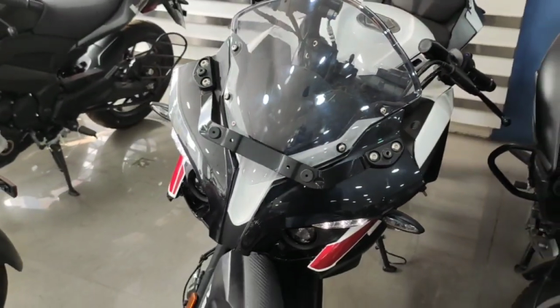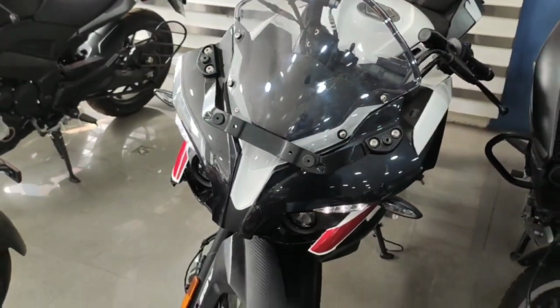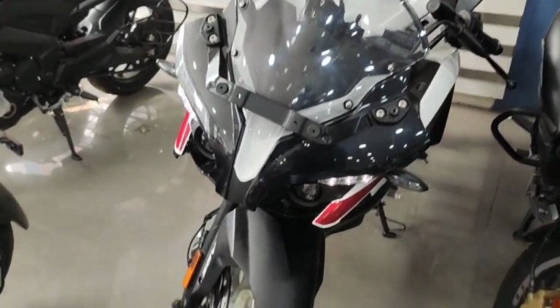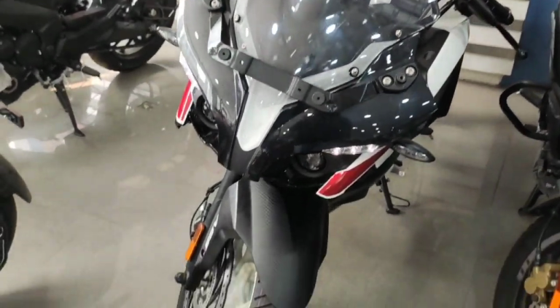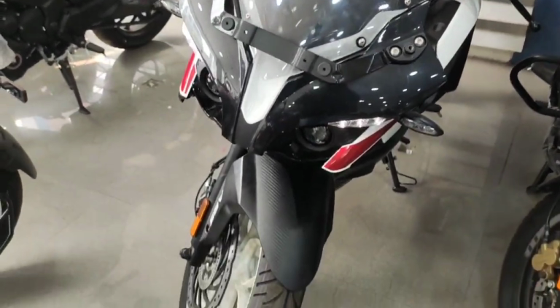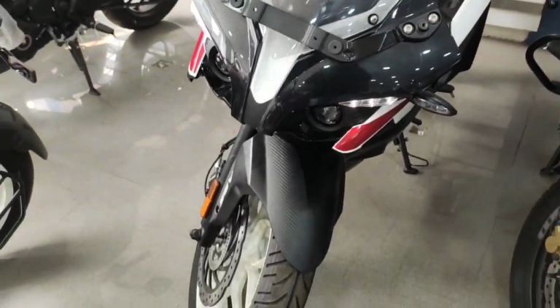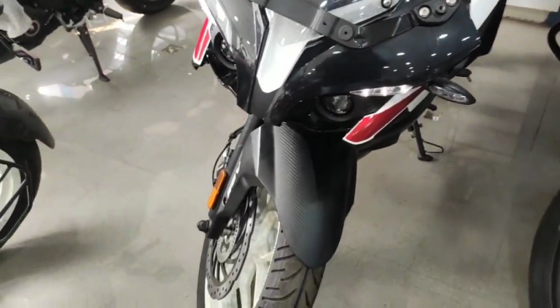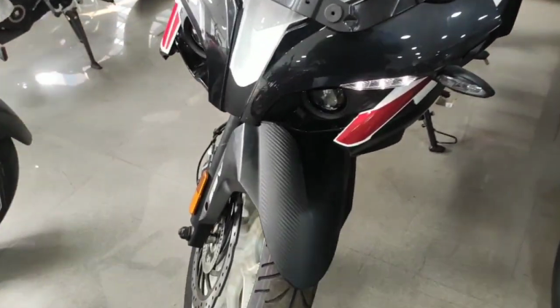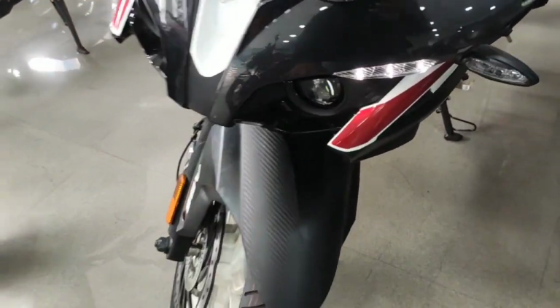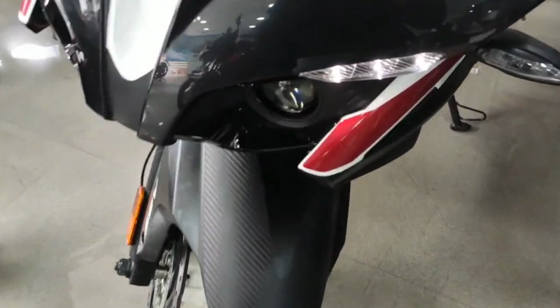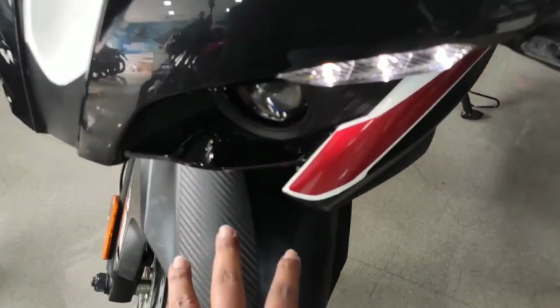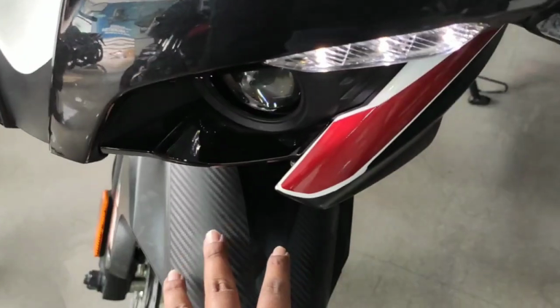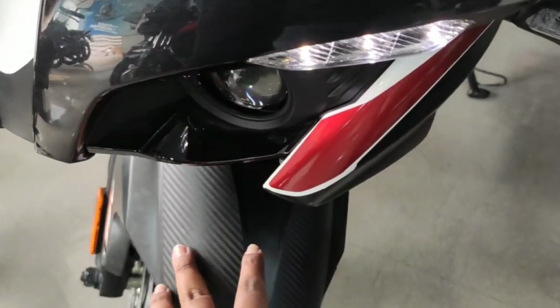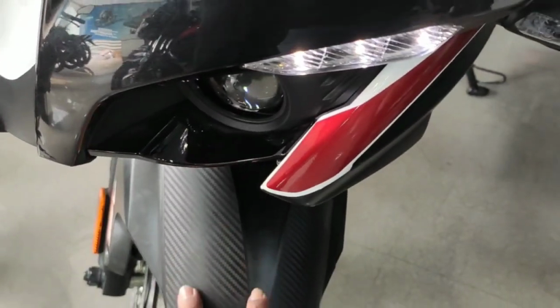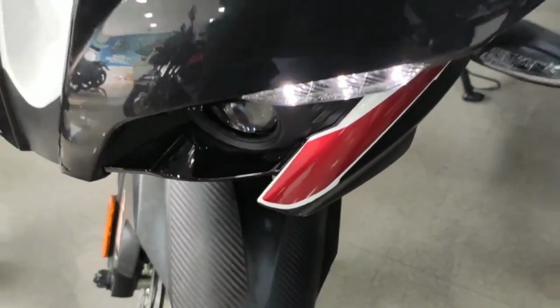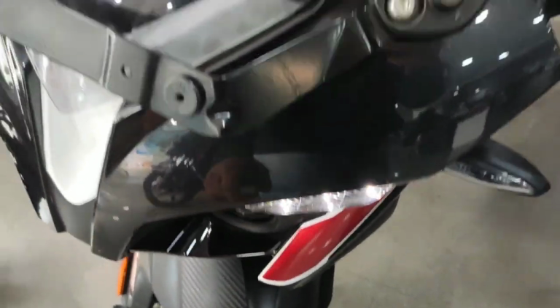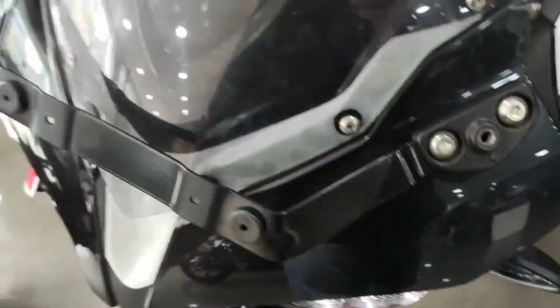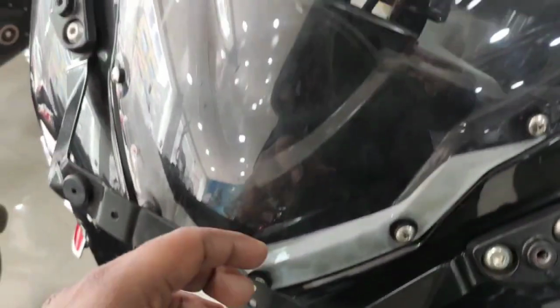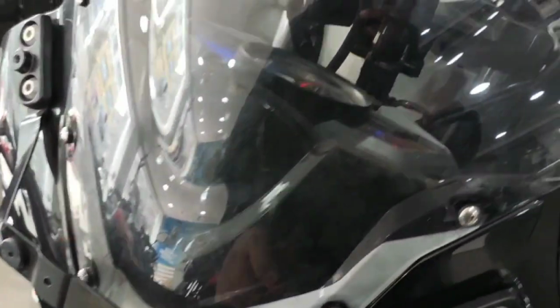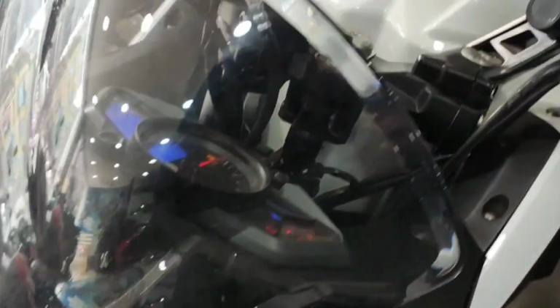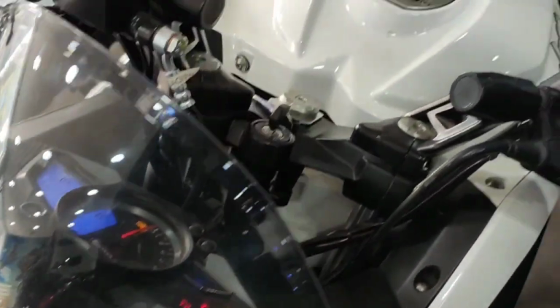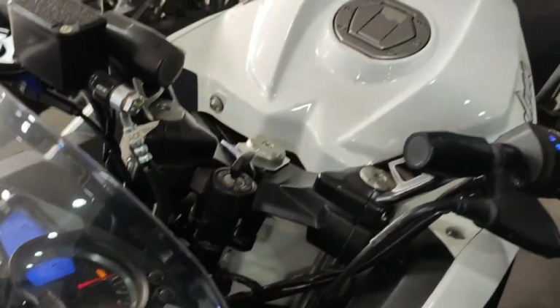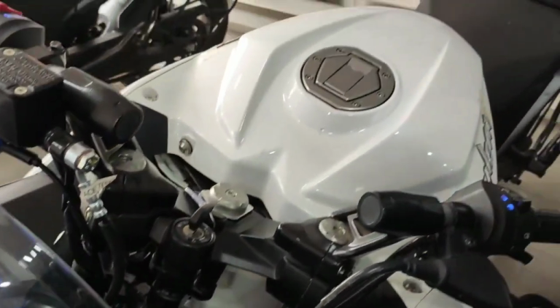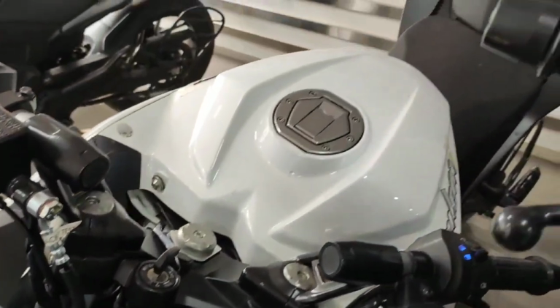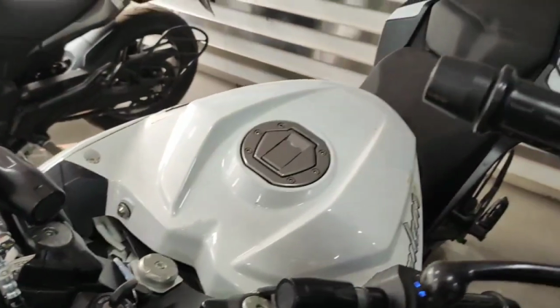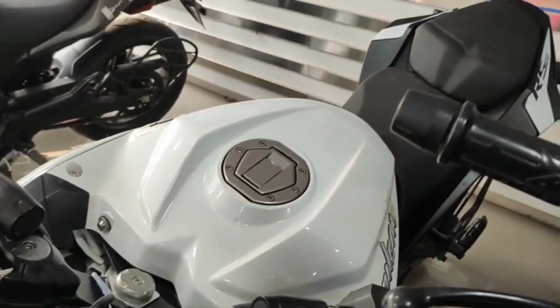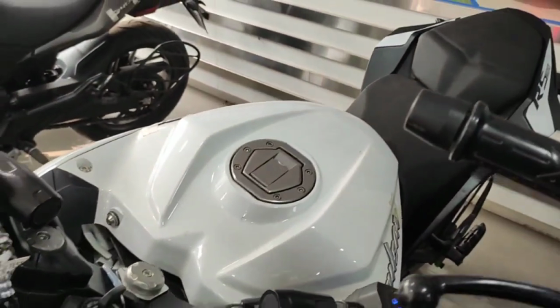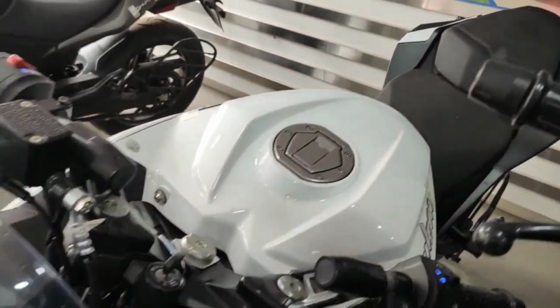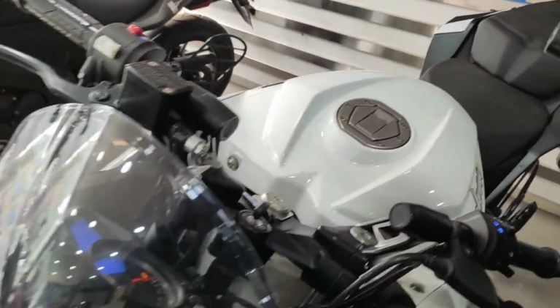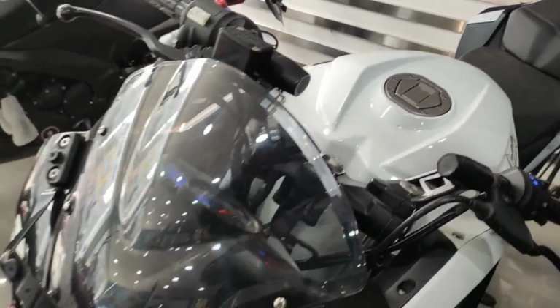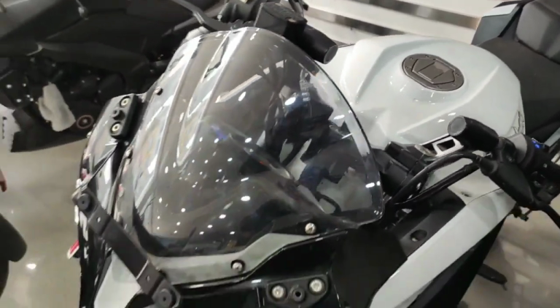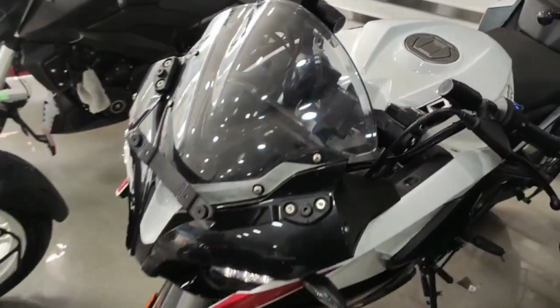The name of this bike is the Pulsar RS200. Both the looks and performance are great — let me know your thoughts in the comment section.